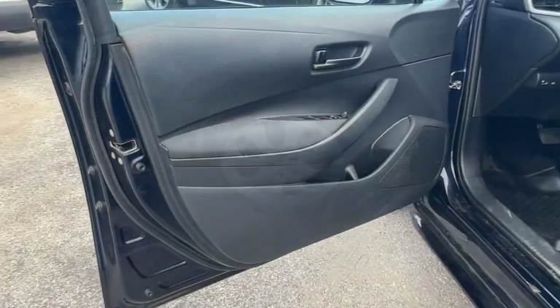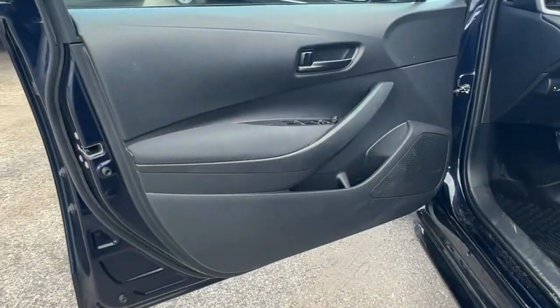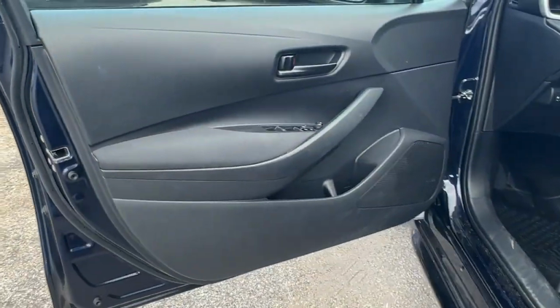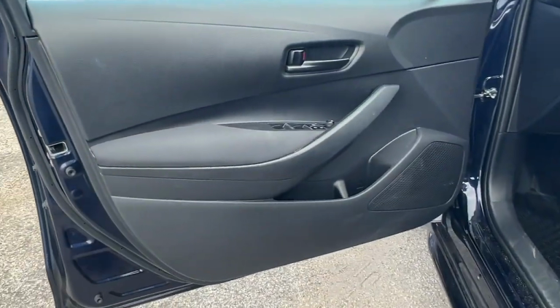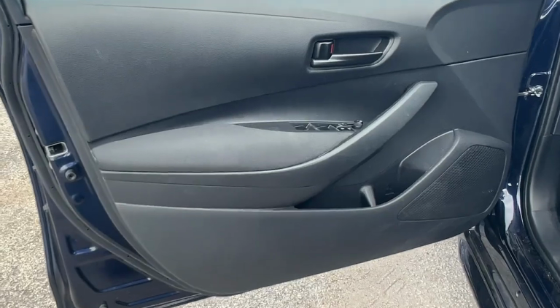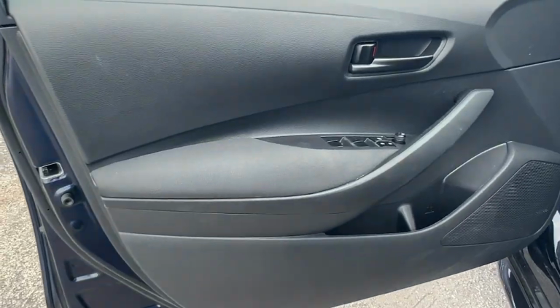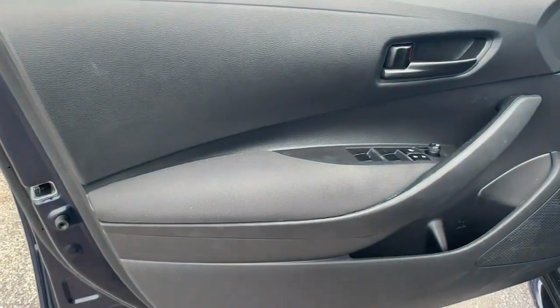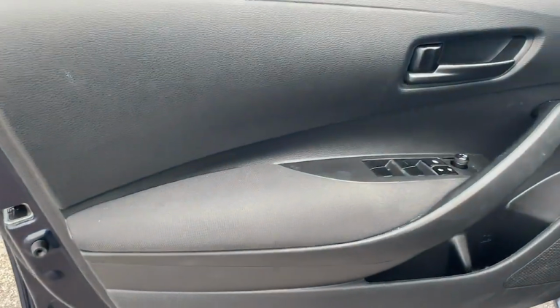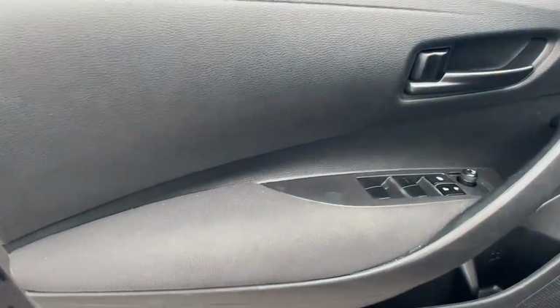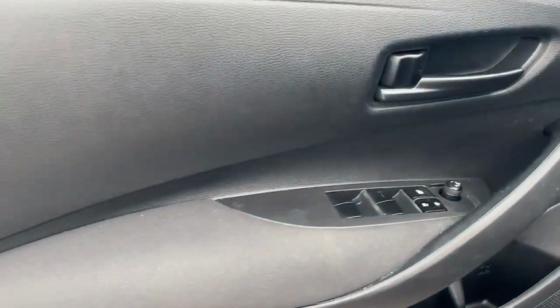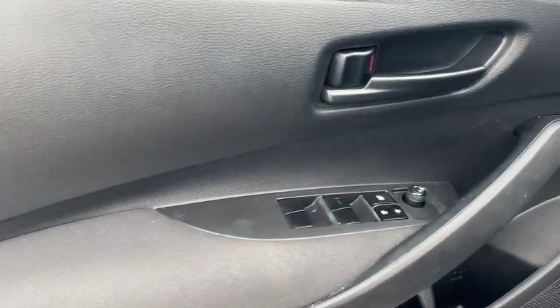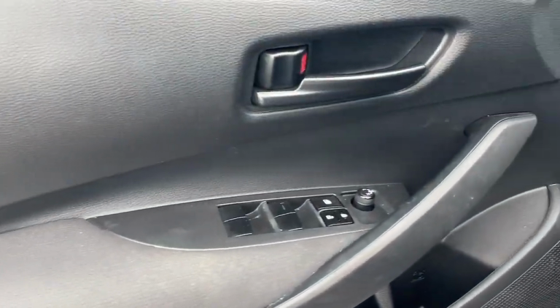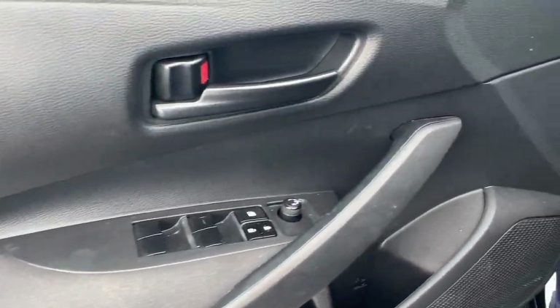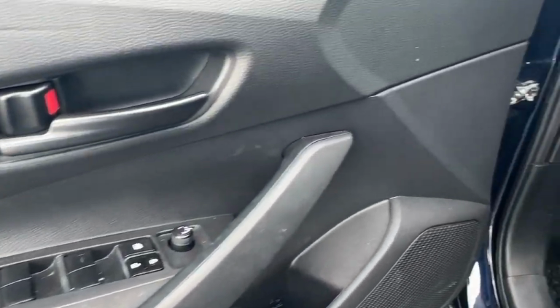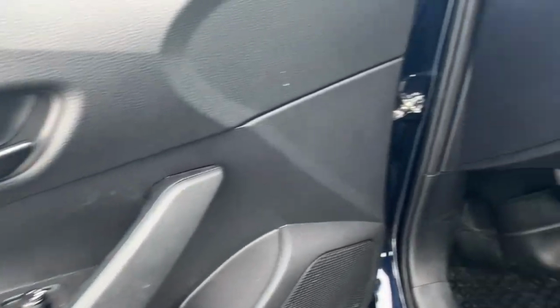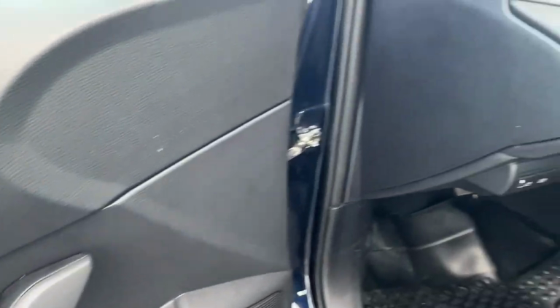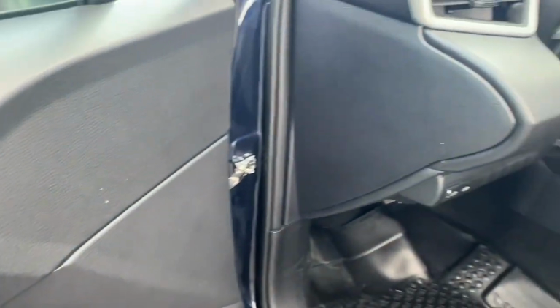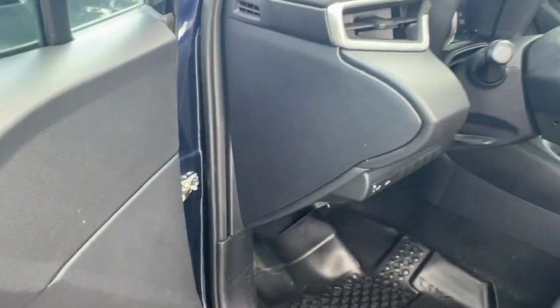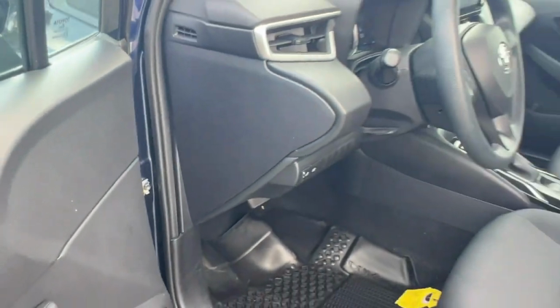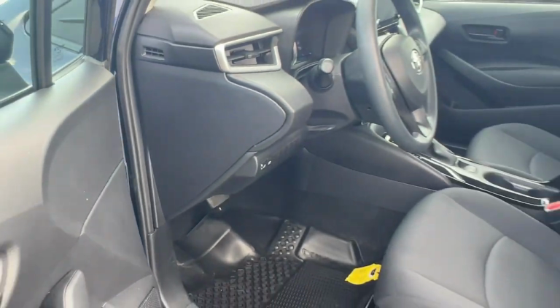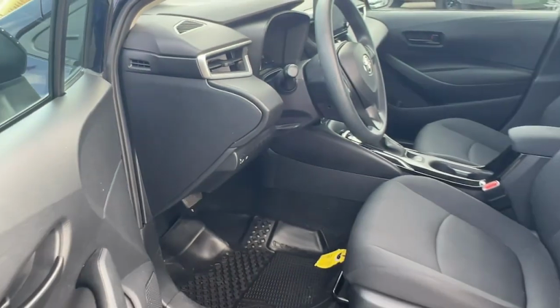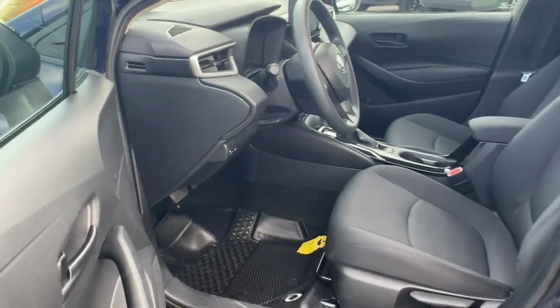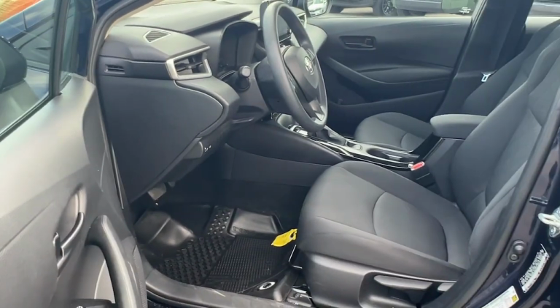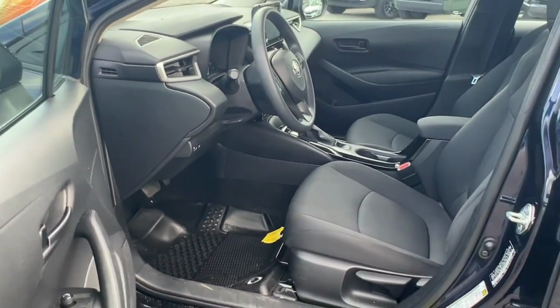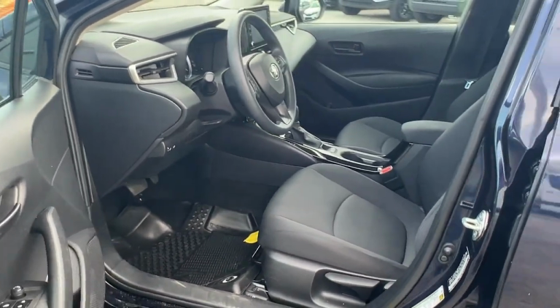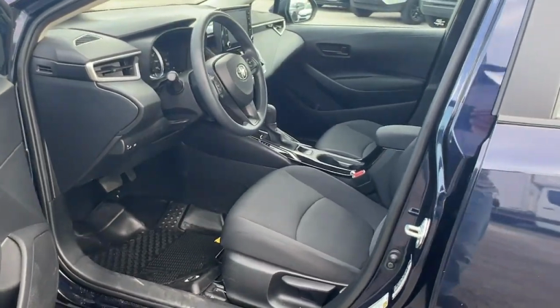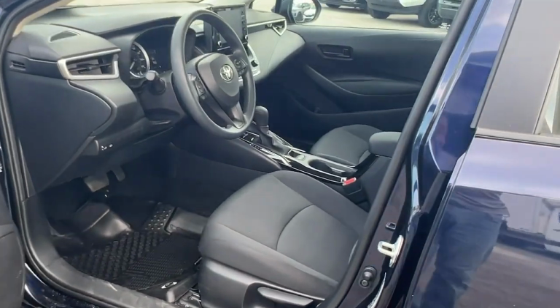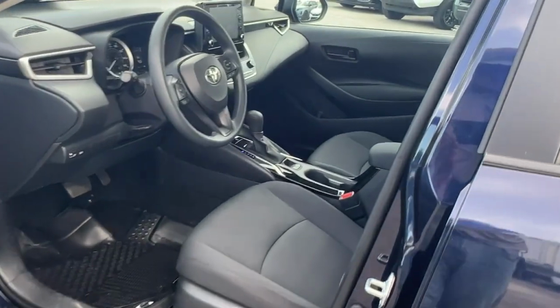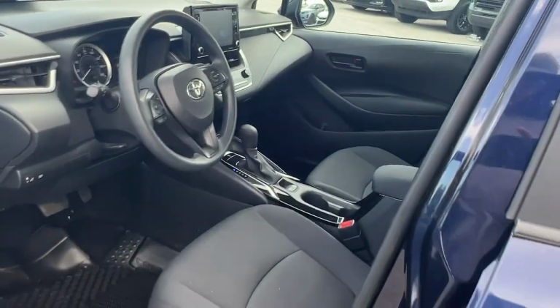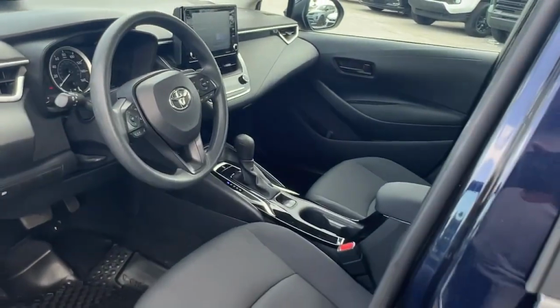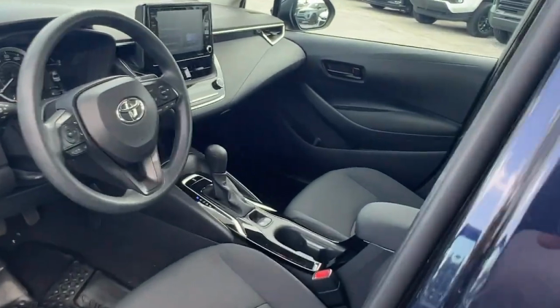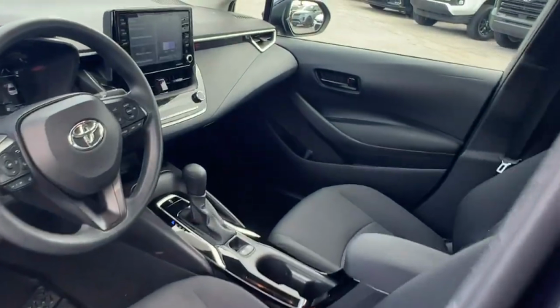Feel relaxed and comfortable when you're behind the wheel of this stylish Corolla. Treat yourself to a test drive today. Our staff will toss you the keys and give you an outstanding customer experience.